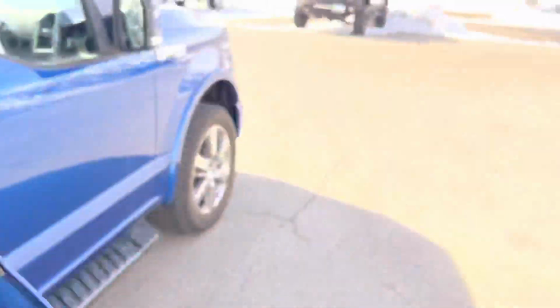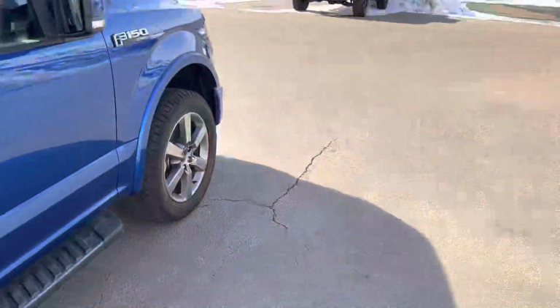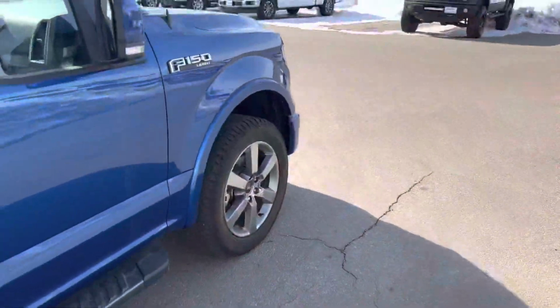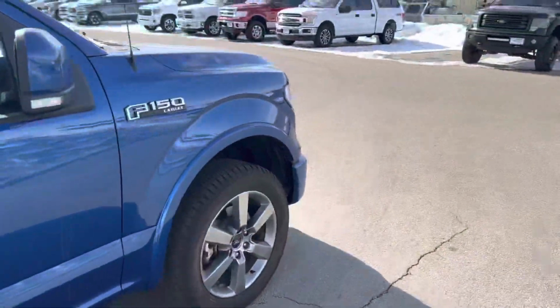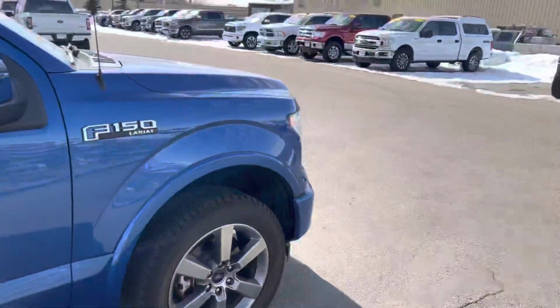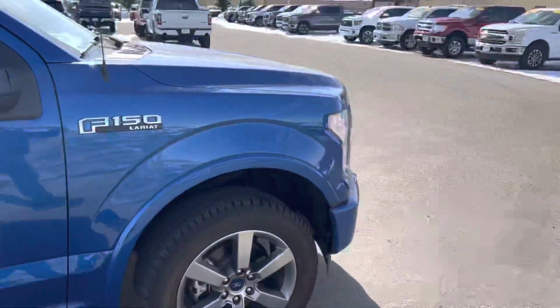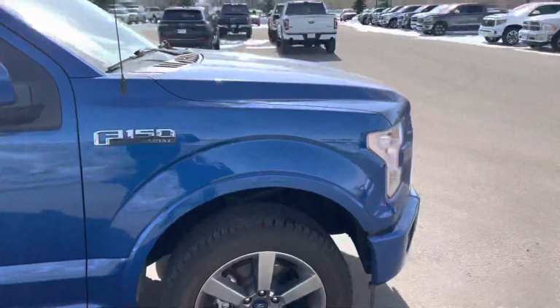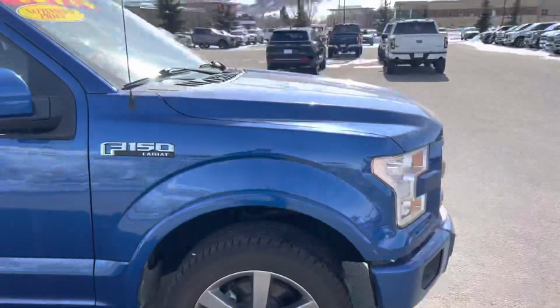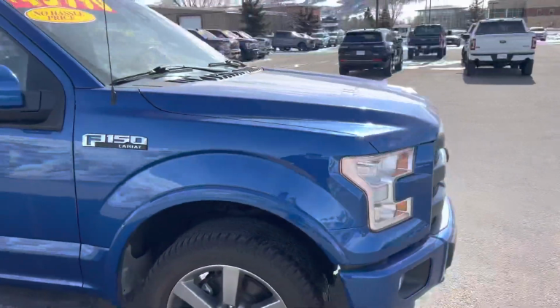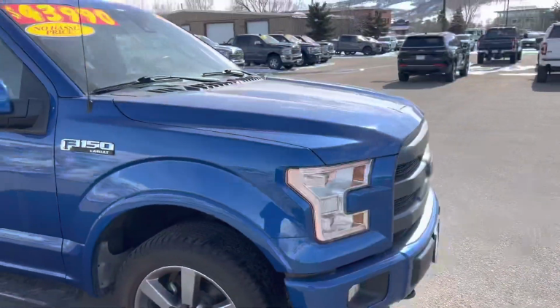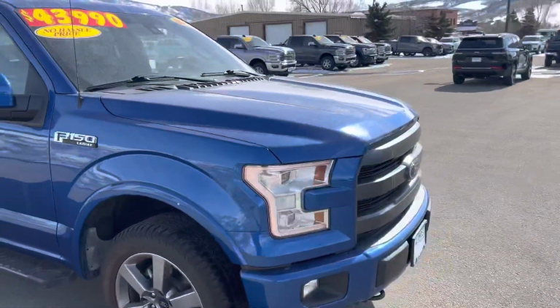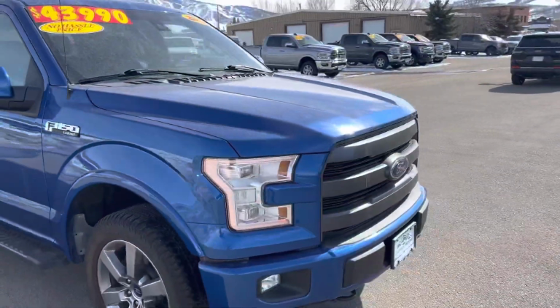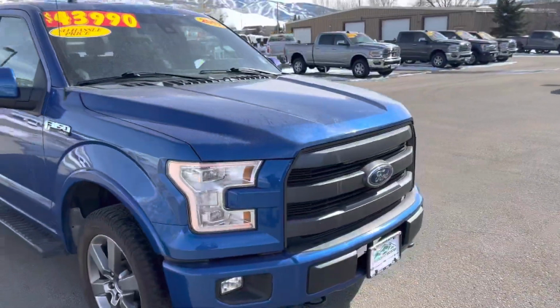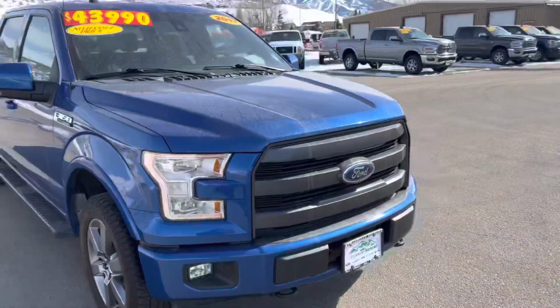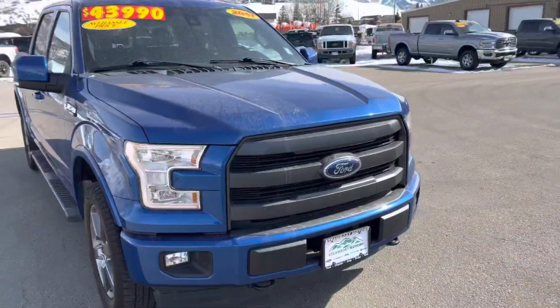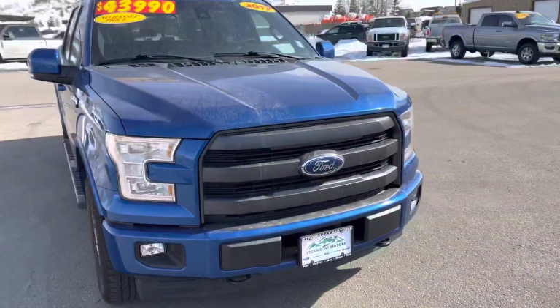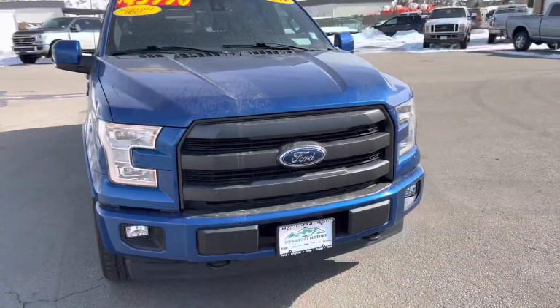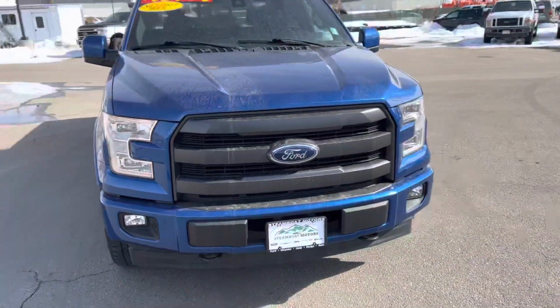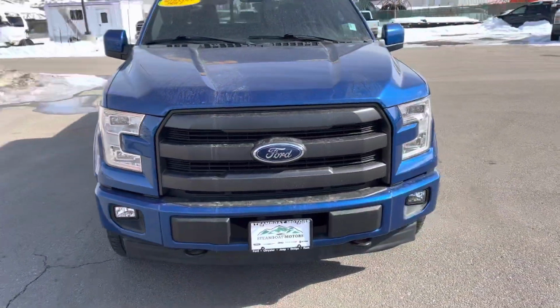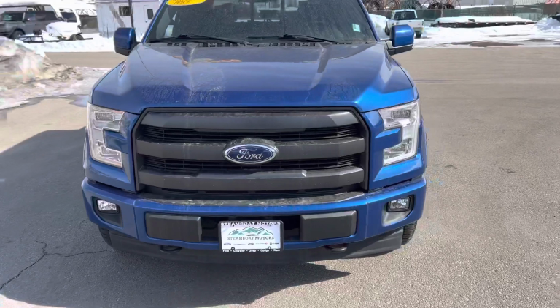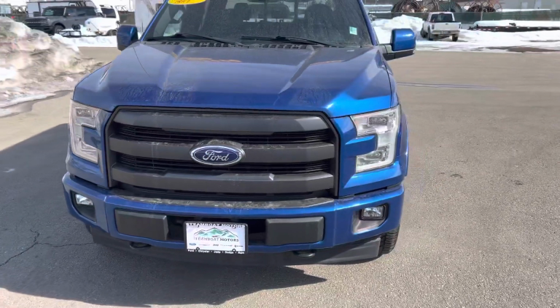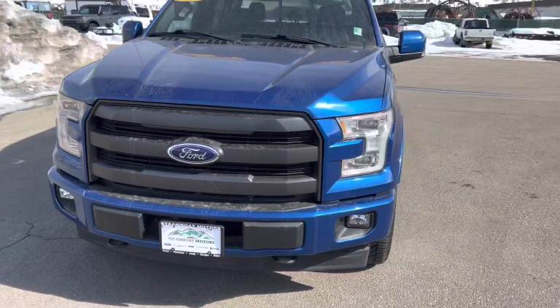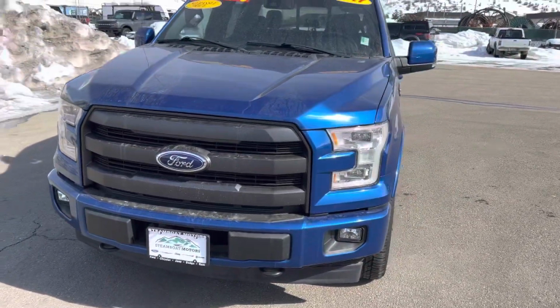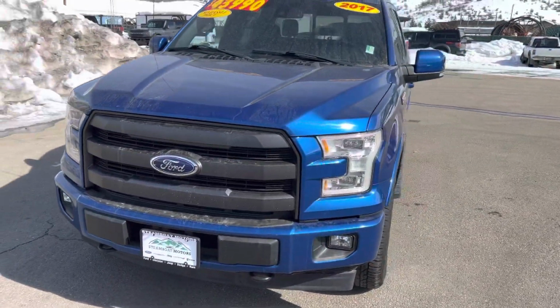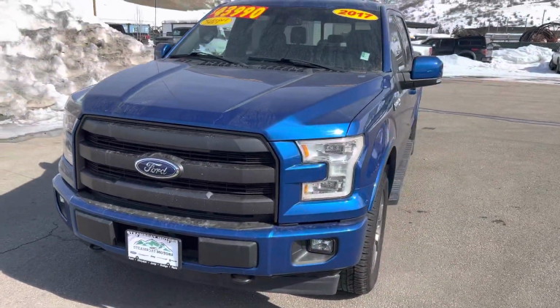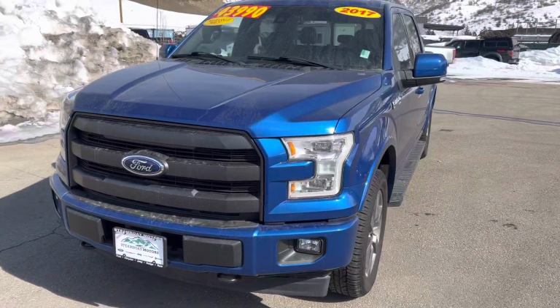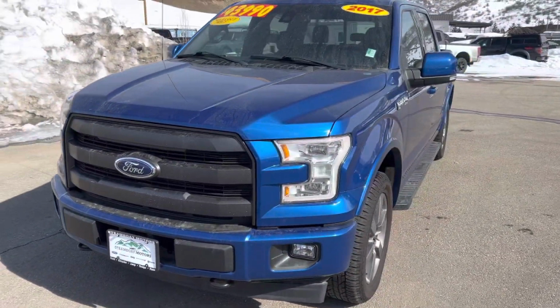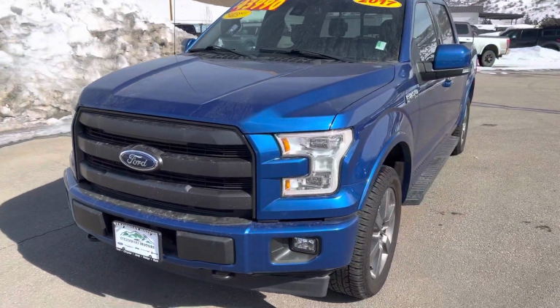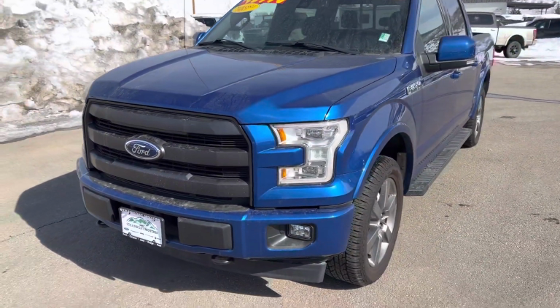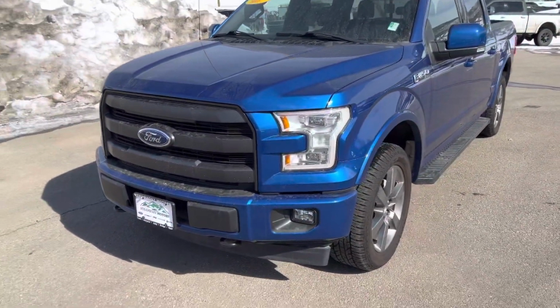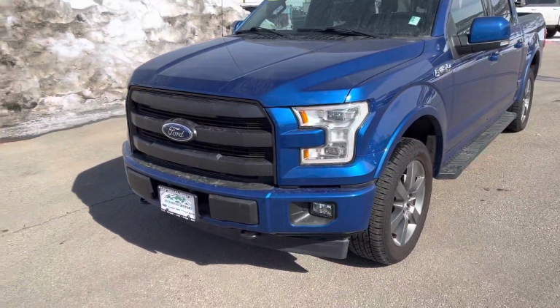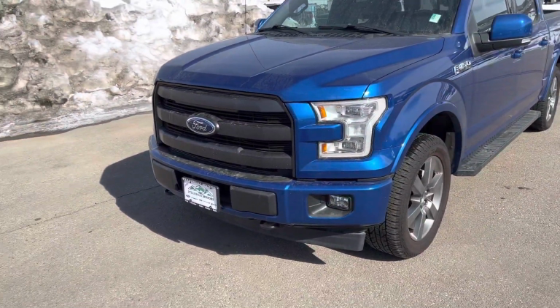Moving around to the front, with it being sport, you've got this black-on-blue appearance package. You get some integrated tow hooks, LED accents, fog lamps, and so forth.